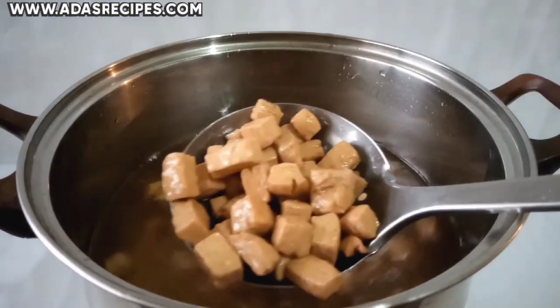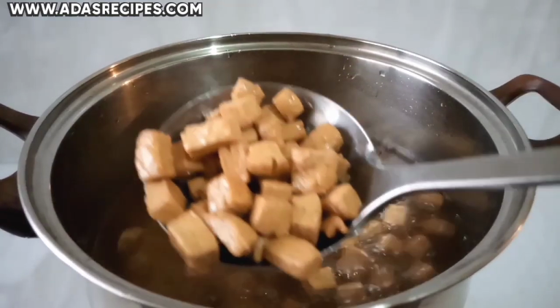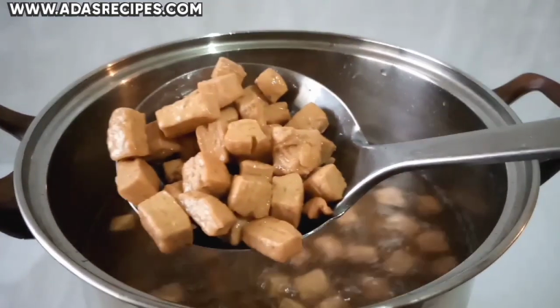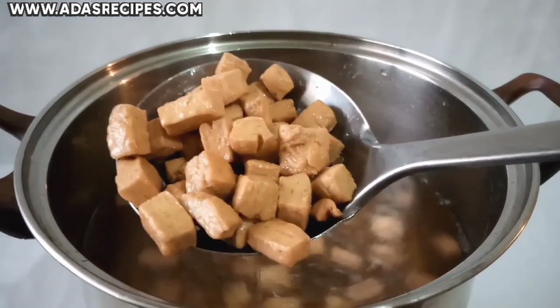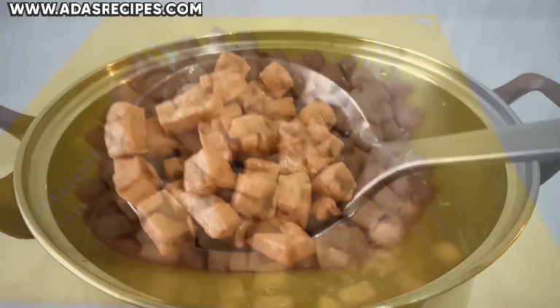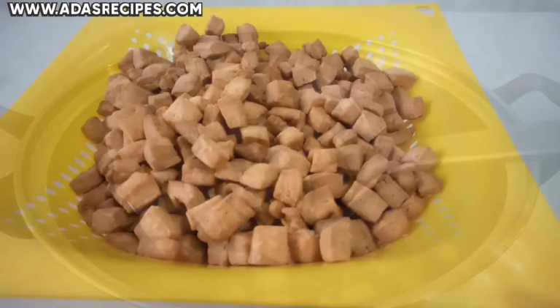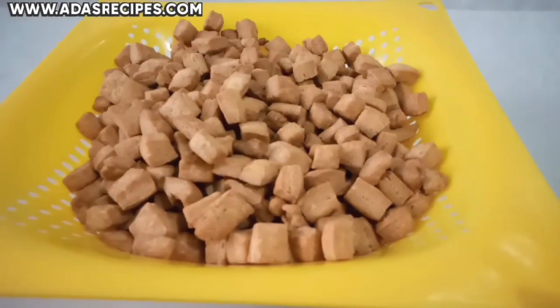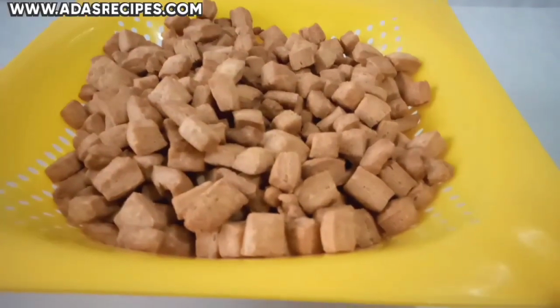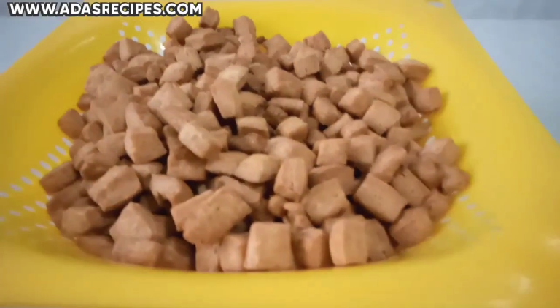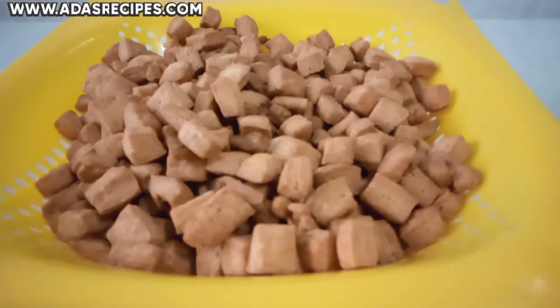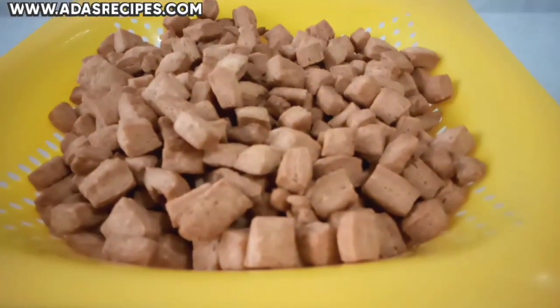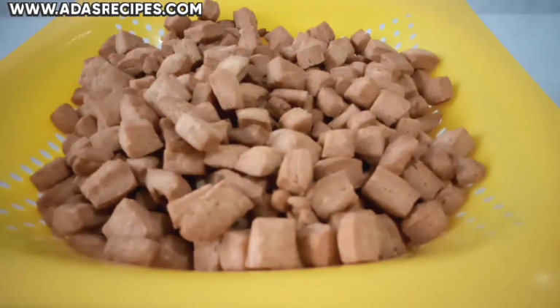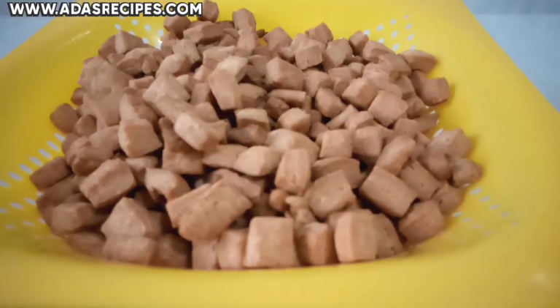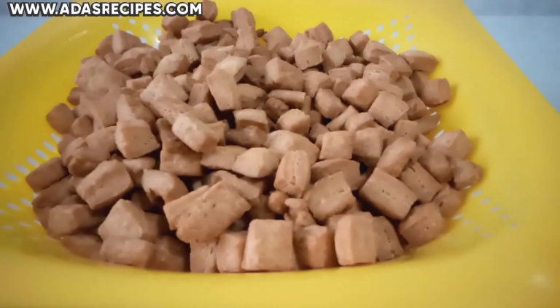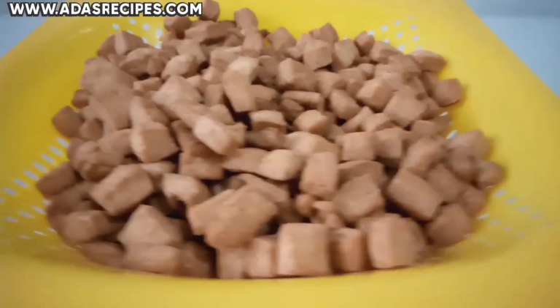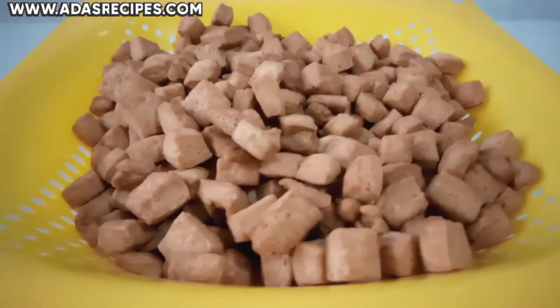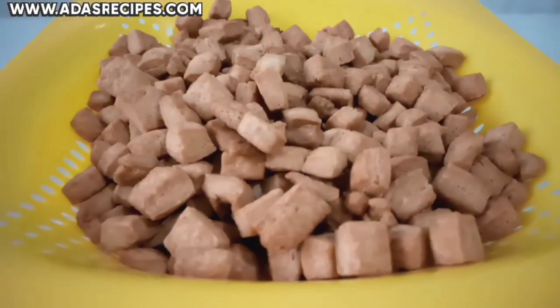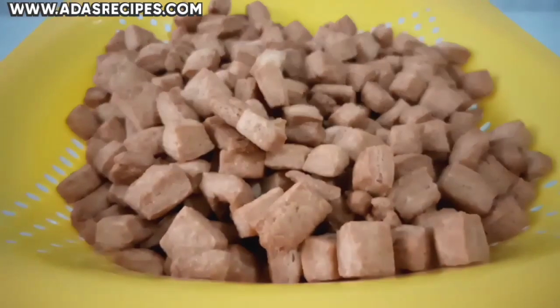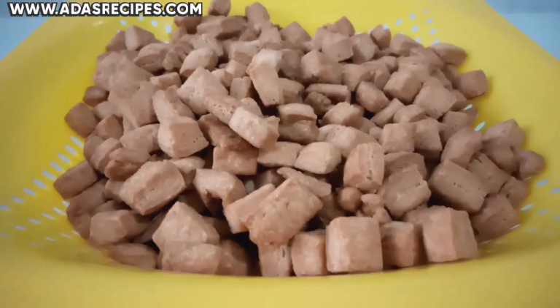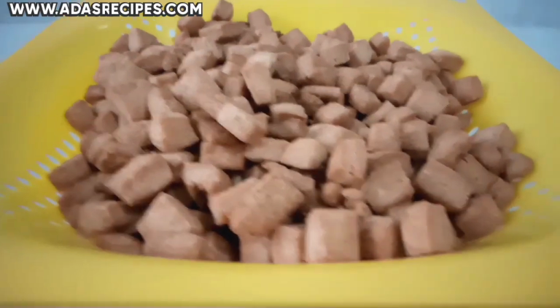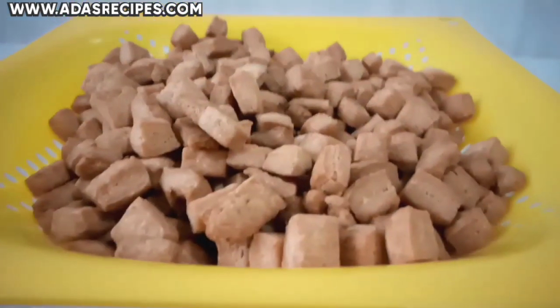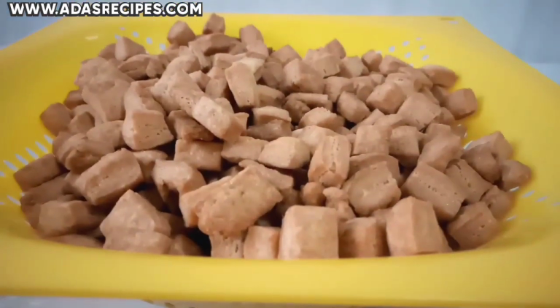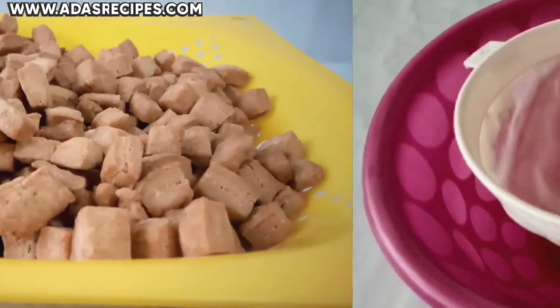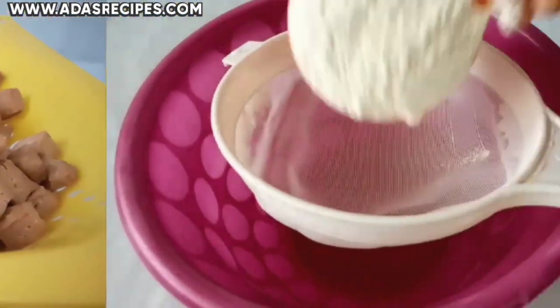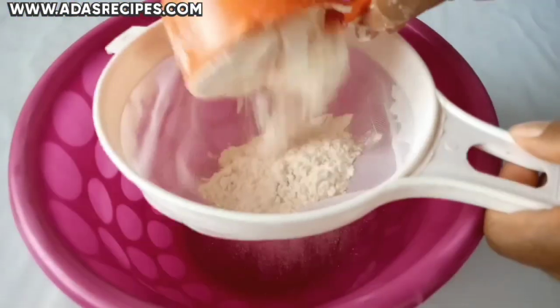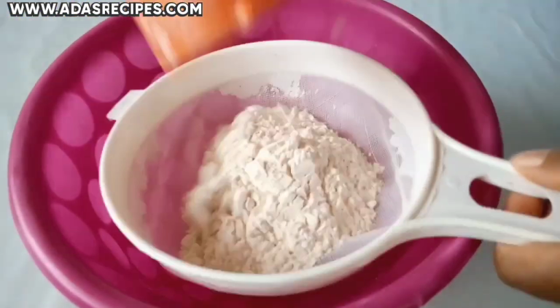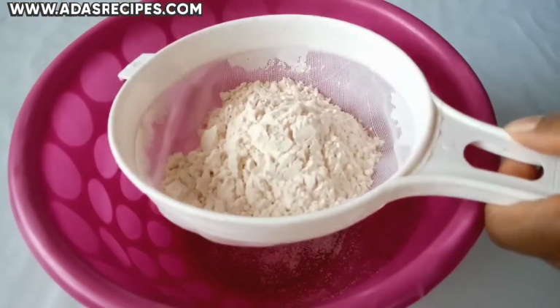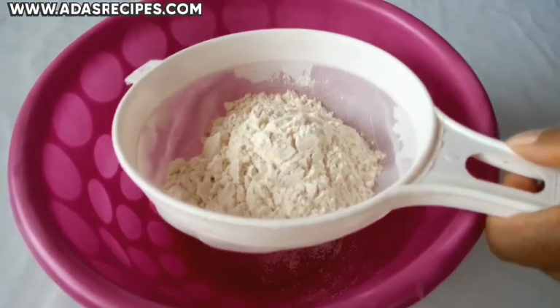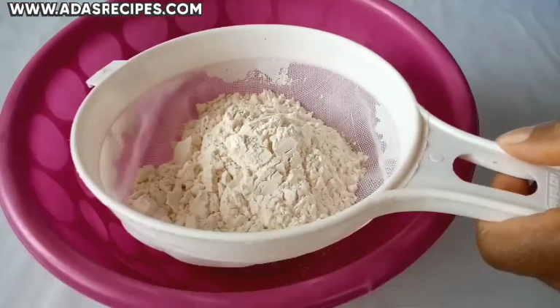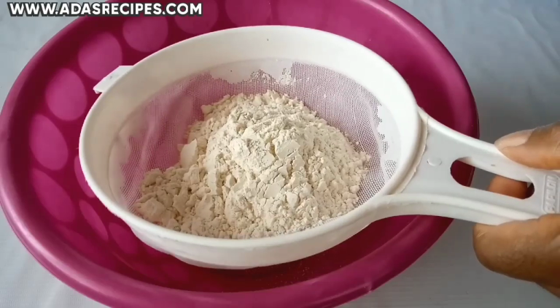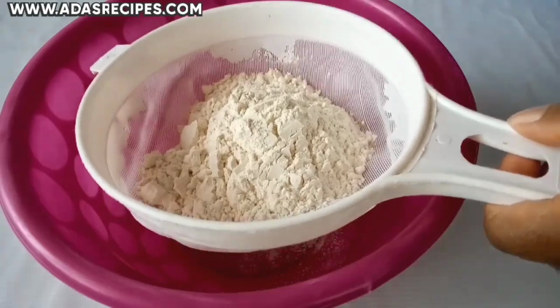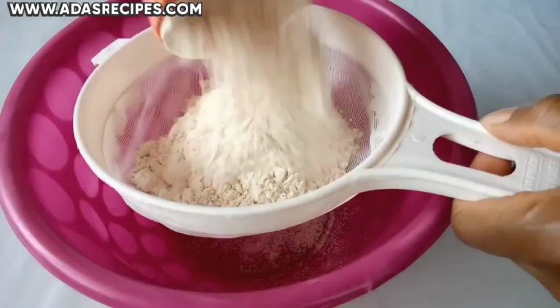In today's video, I'll be showing you how to make delicious coconut chinchin. You are going to love it. If you want to know how I came up with this, continue watching. The first thing you're going to do is to sift five cups of all-purpose flour into a dry bowl.